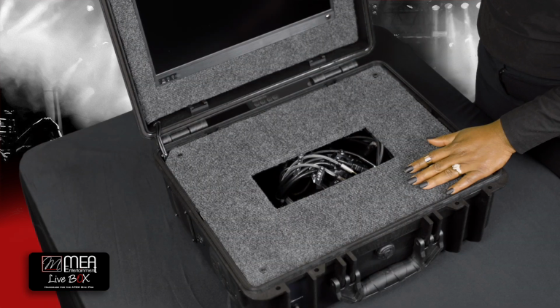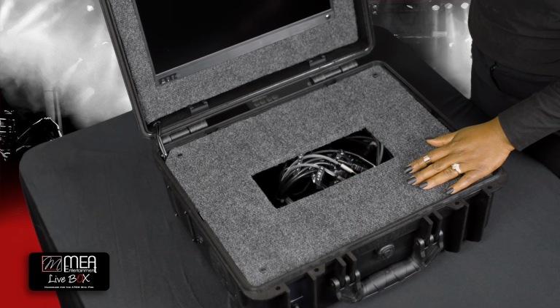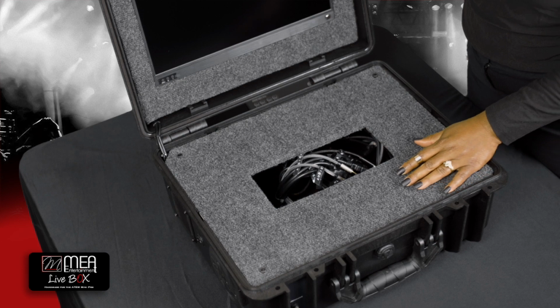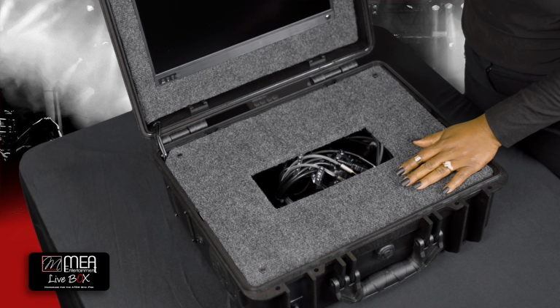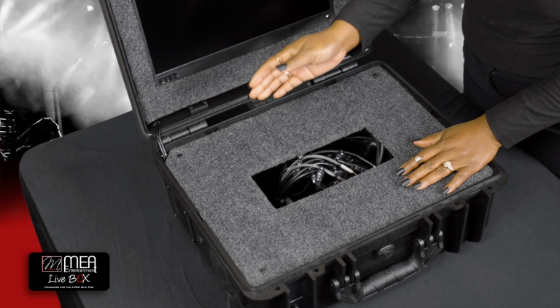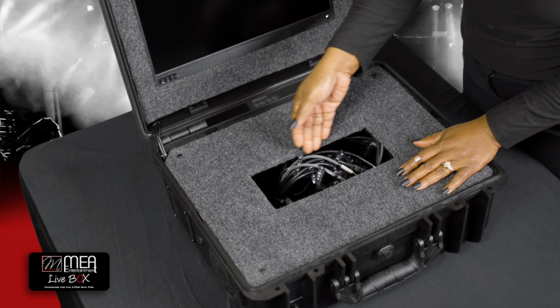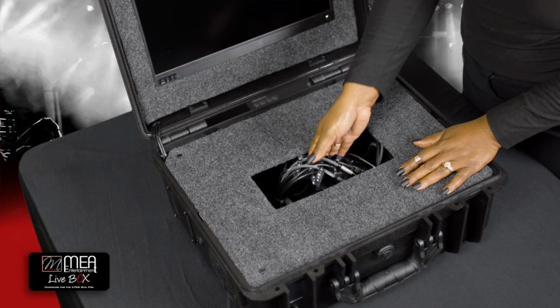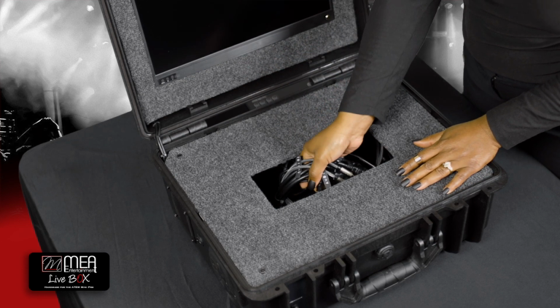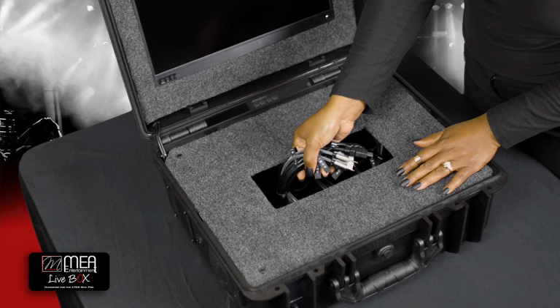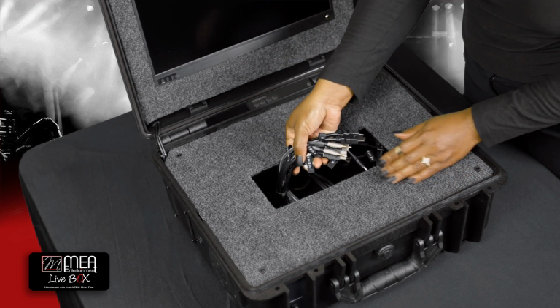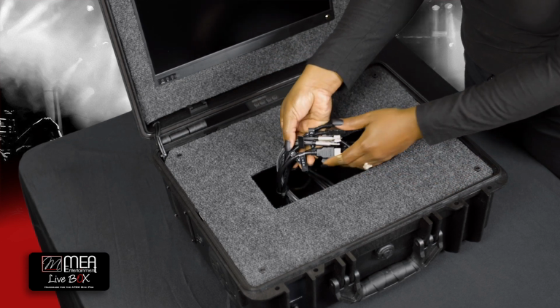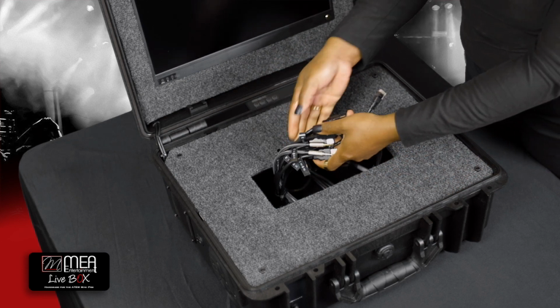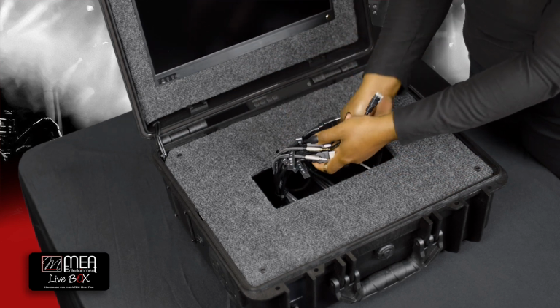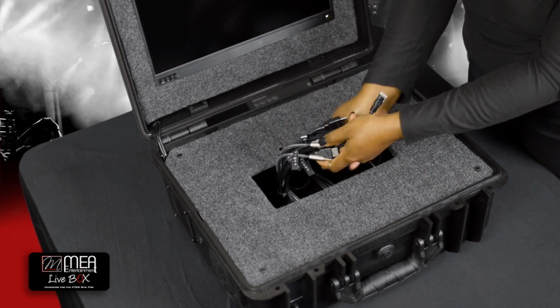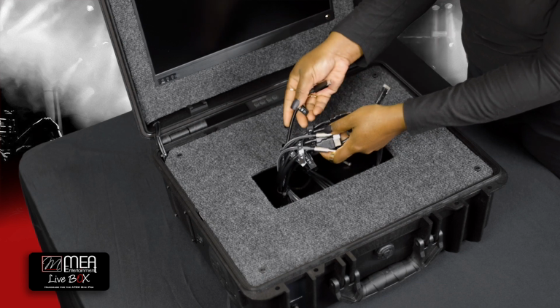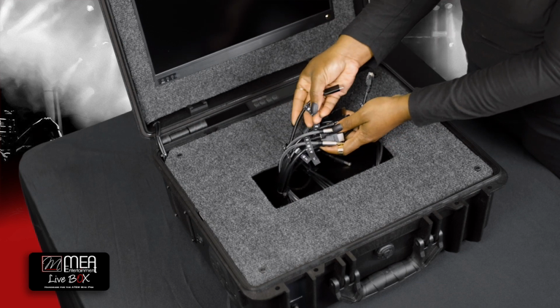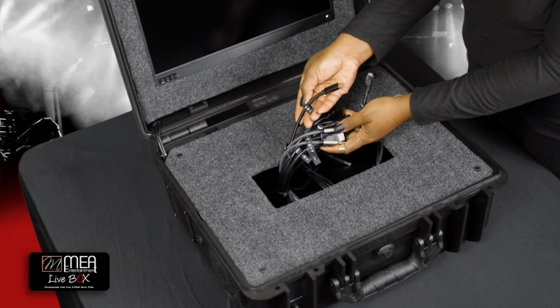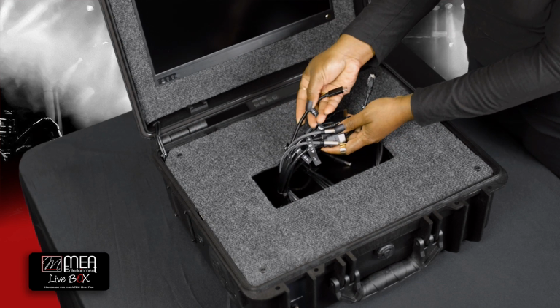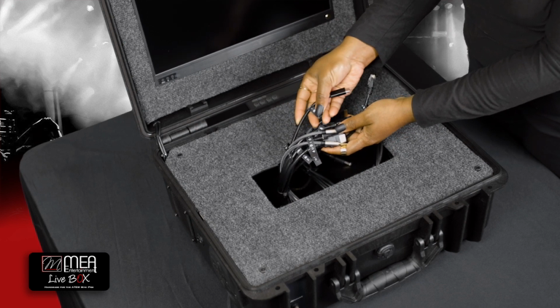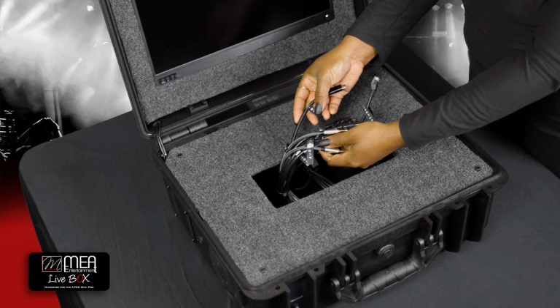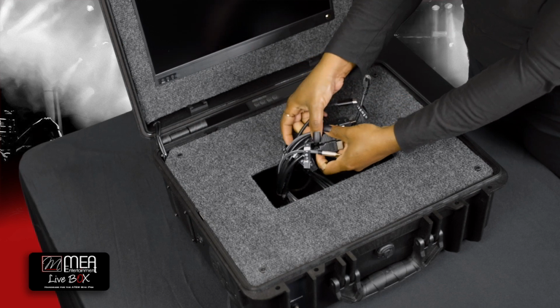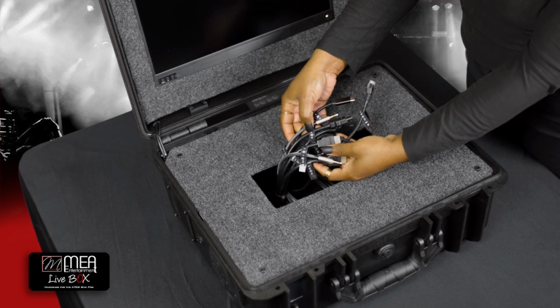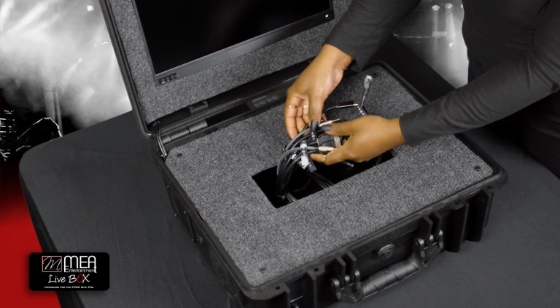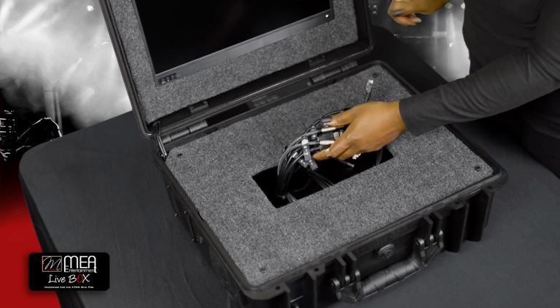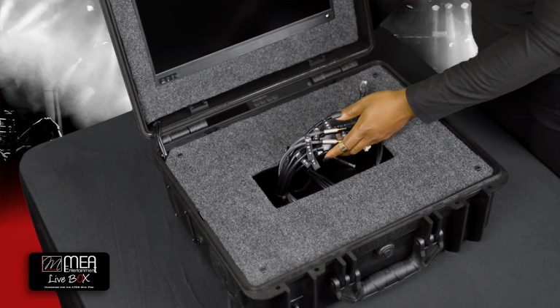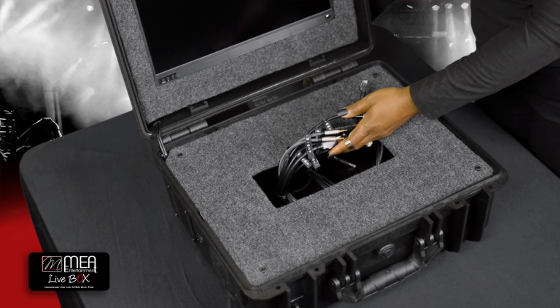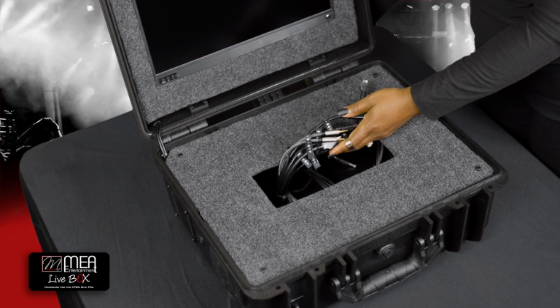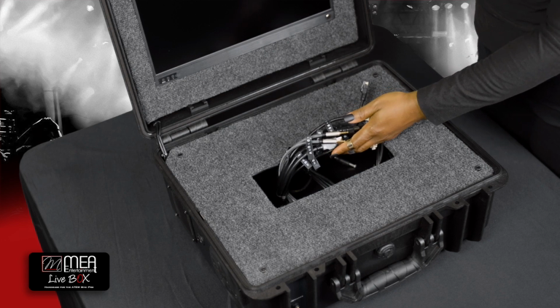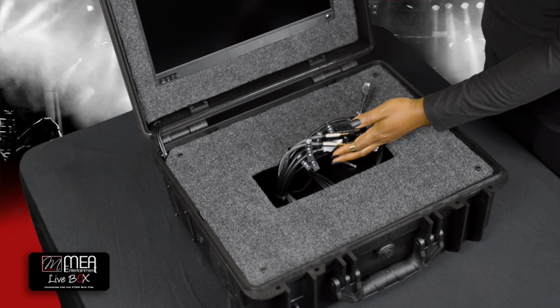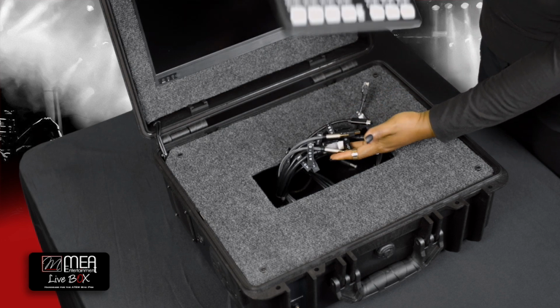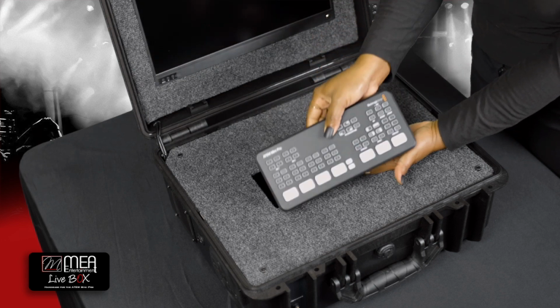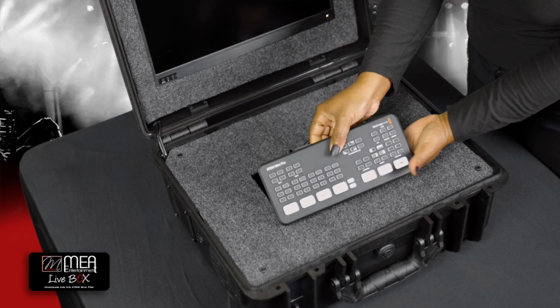Next, grab the connectors on the inside of the connector panel cavity. All of the connectors have been conveniently placed together with labels for easy installation. Match the corresponding connectors to the back of the ATEM.